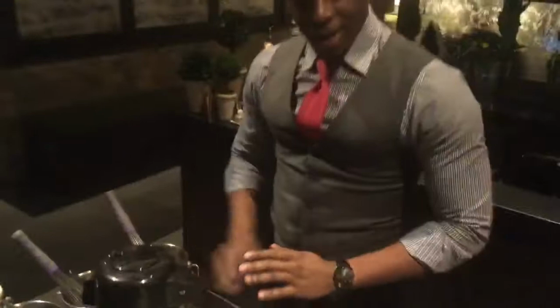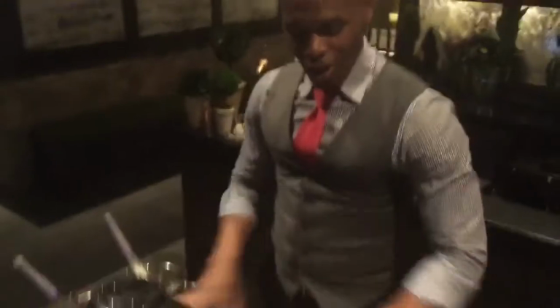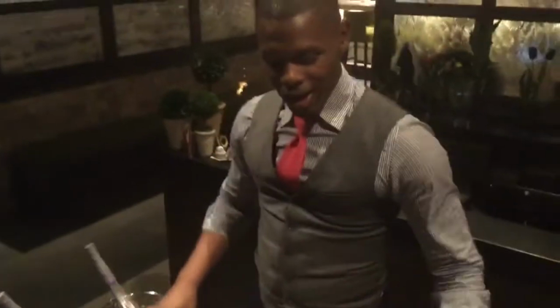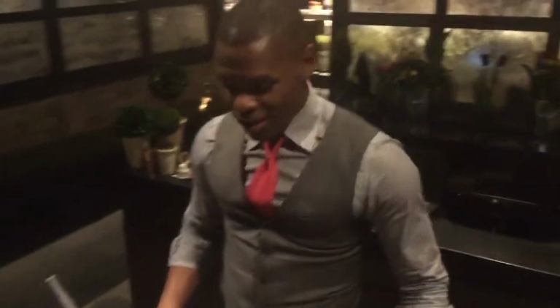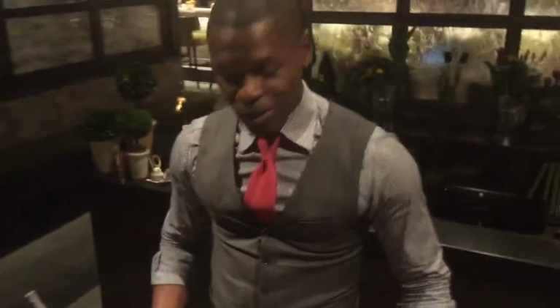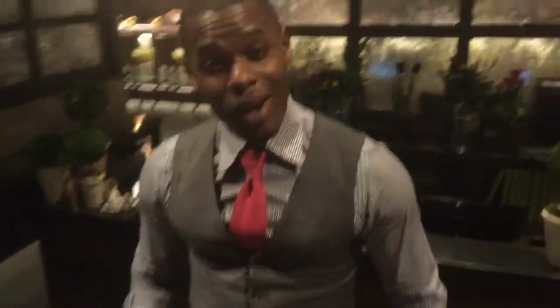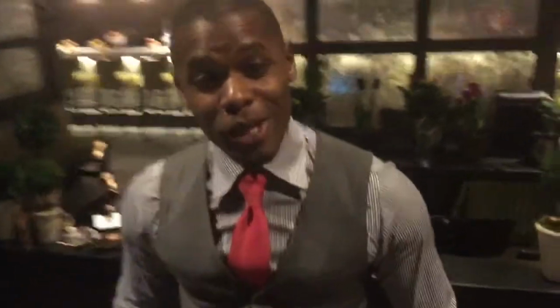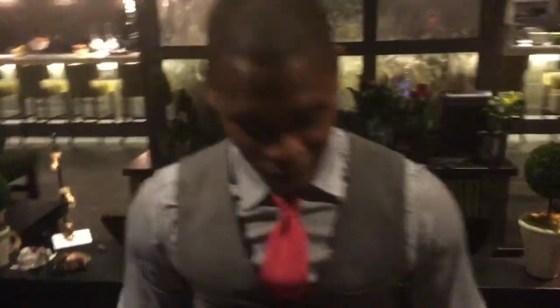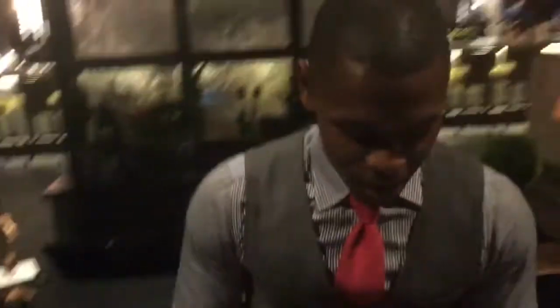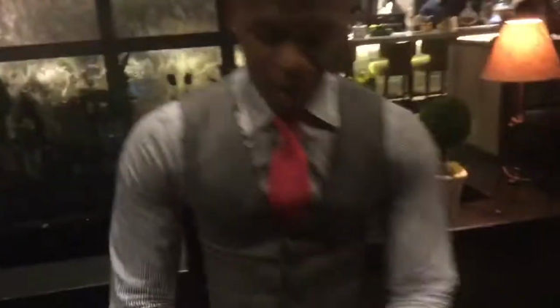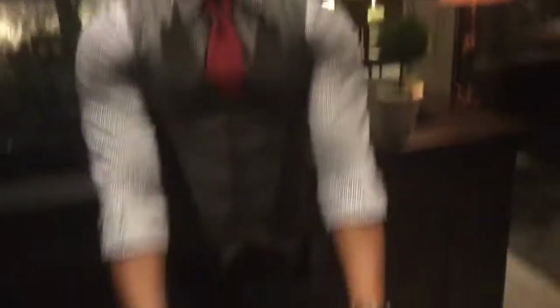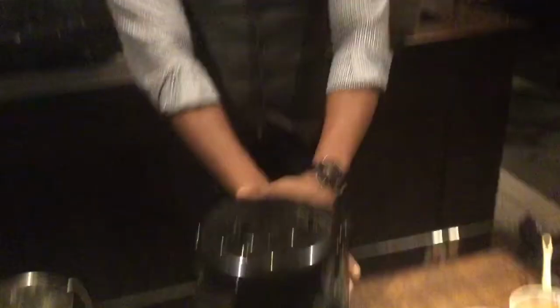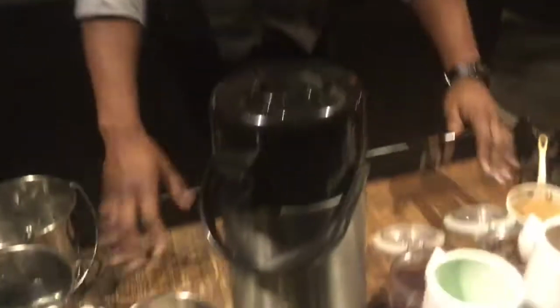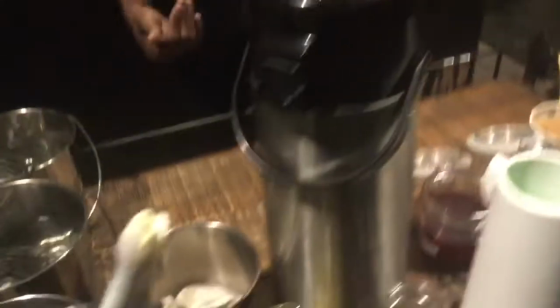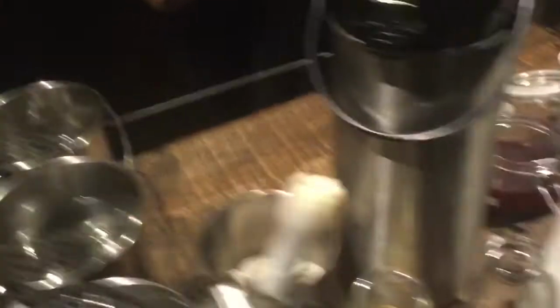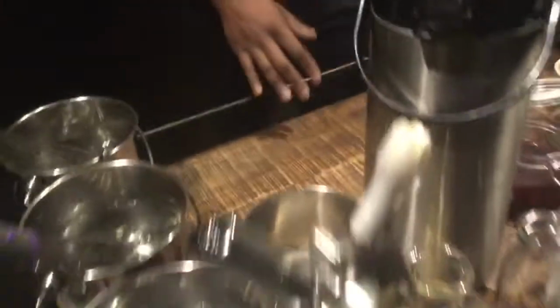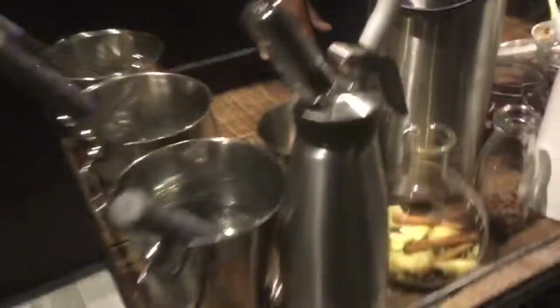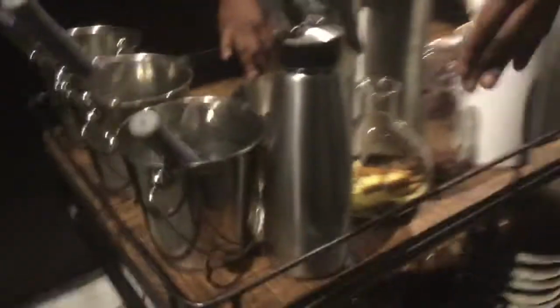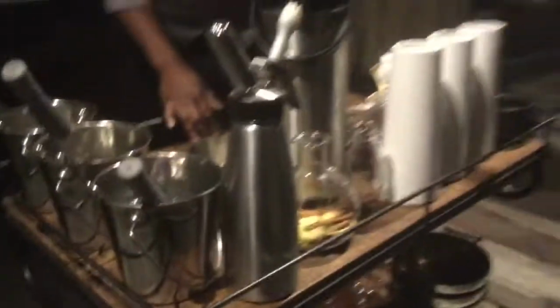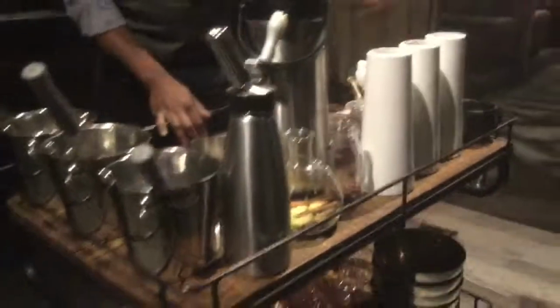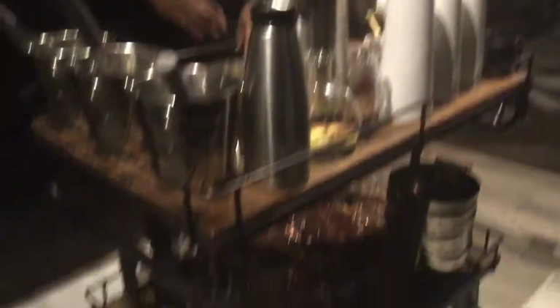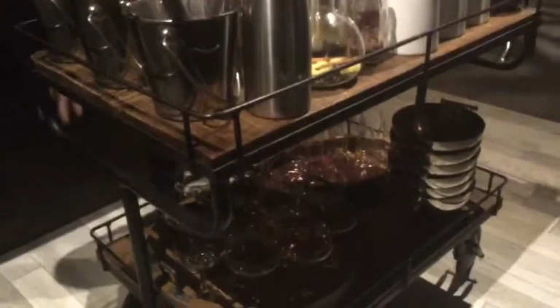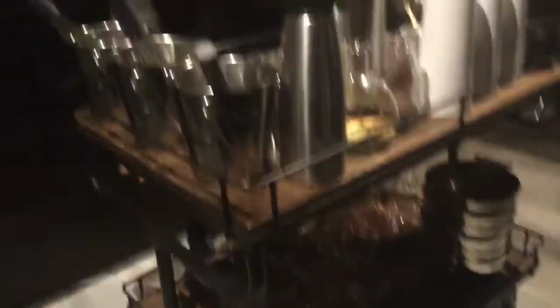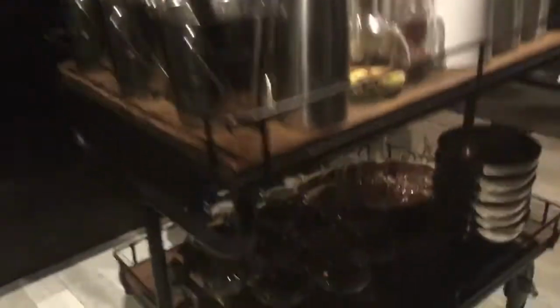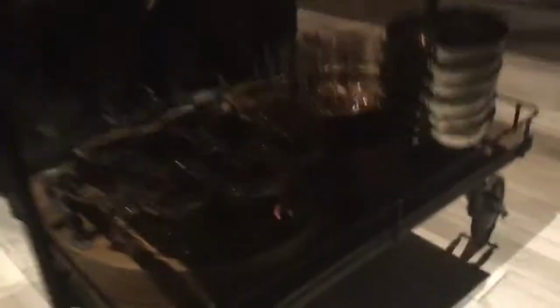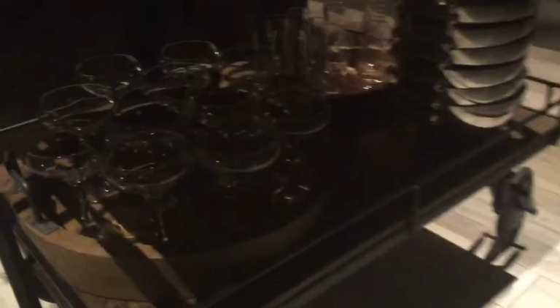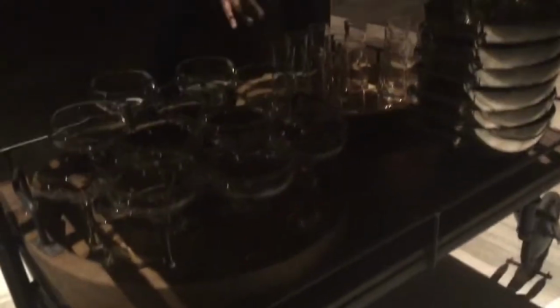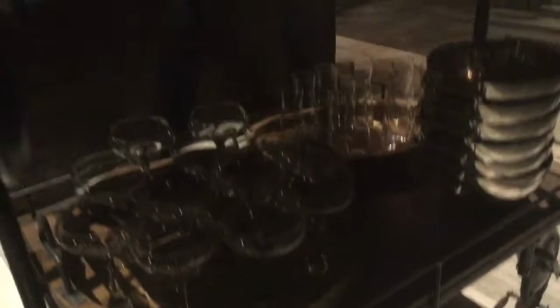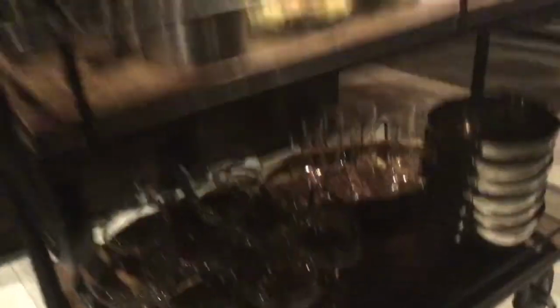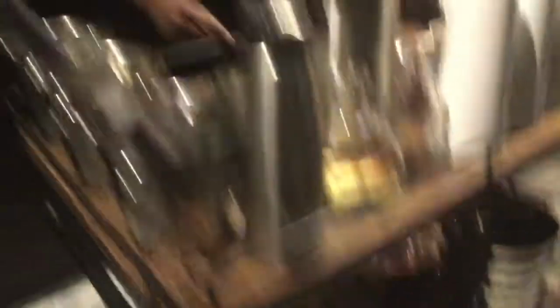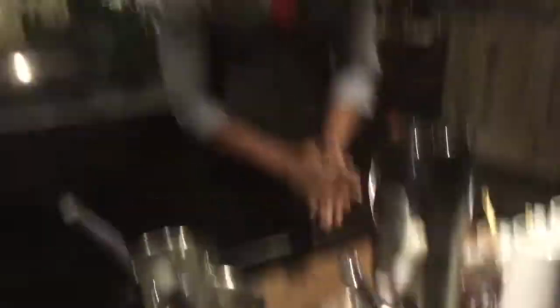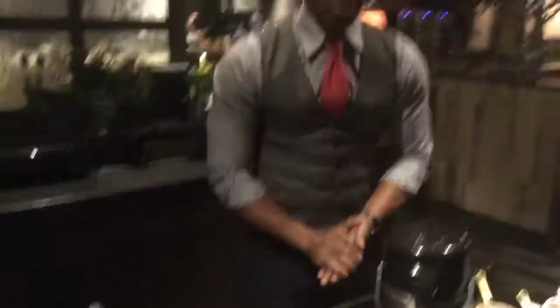Alright, so here is our setup to make our boozy ice cream. You want to make sure that the open side is facing towards you and this is going to be facing towards your guest. Down here you have all of your glassware, your crafts, your measurements, as well as your bowls to stir.